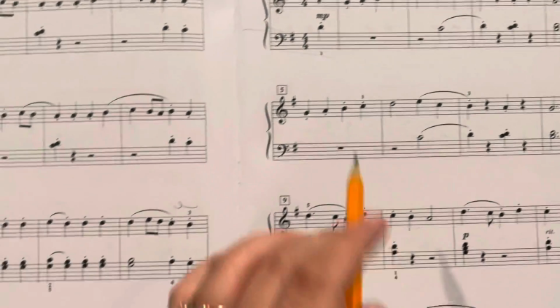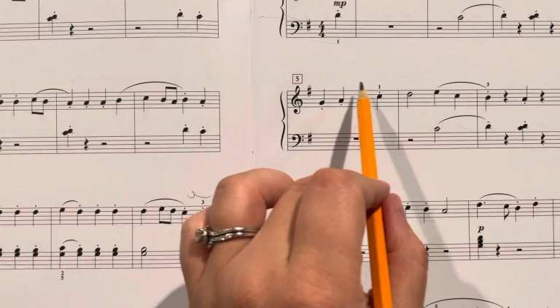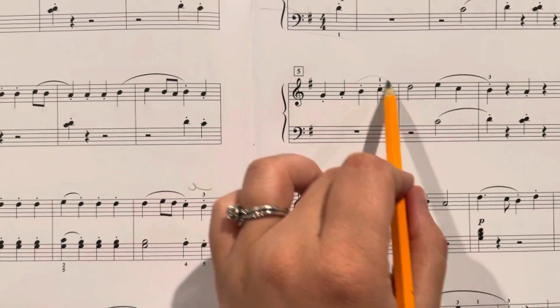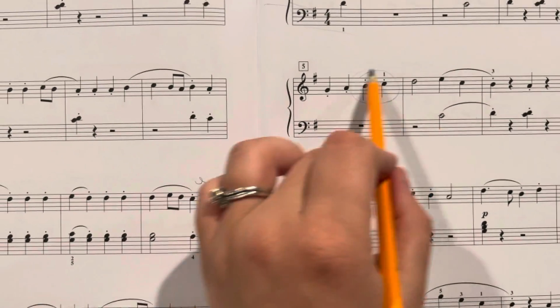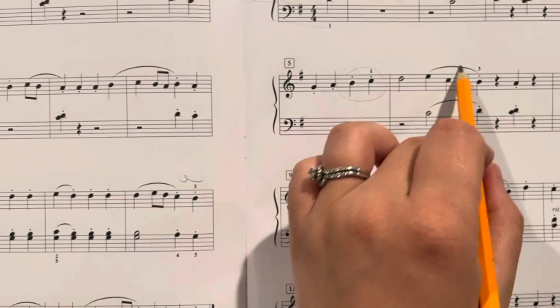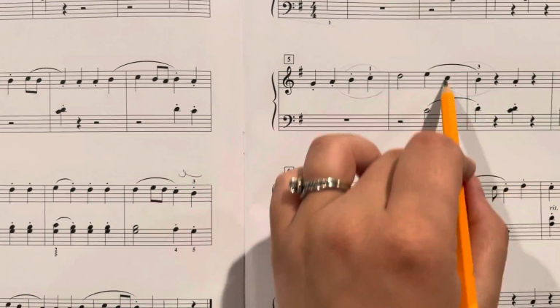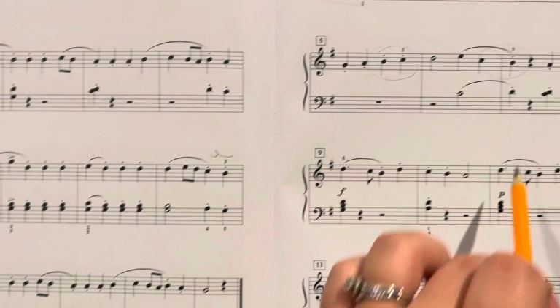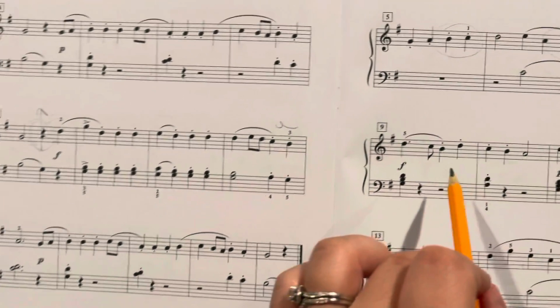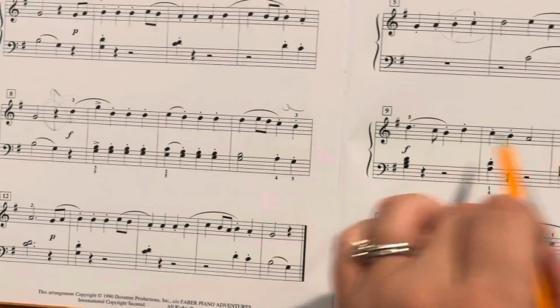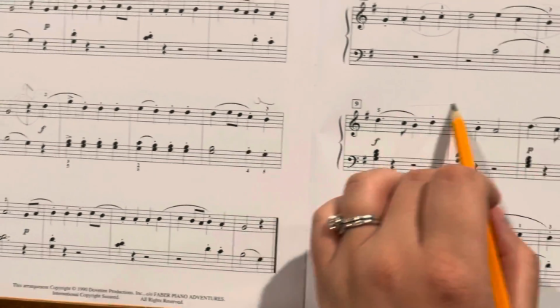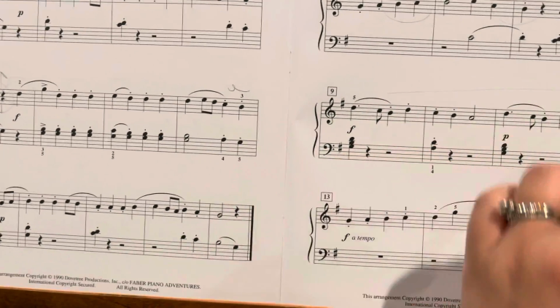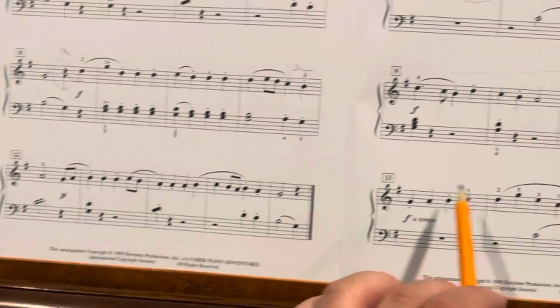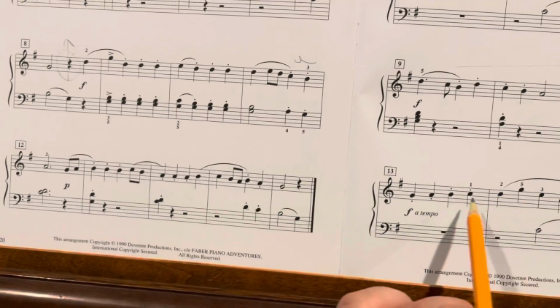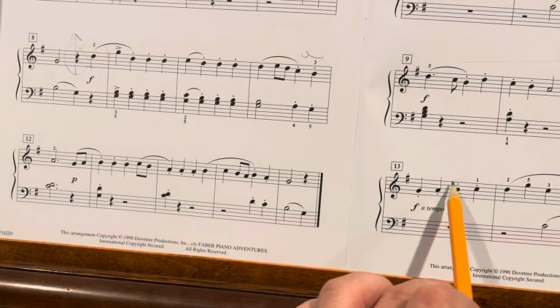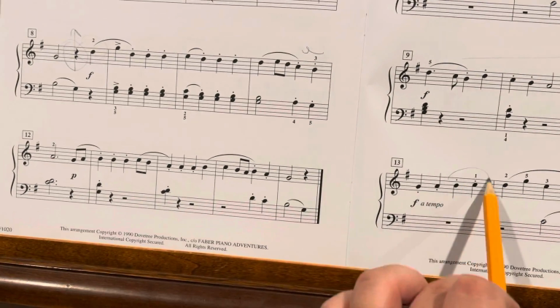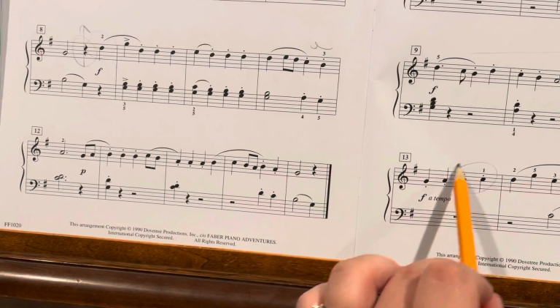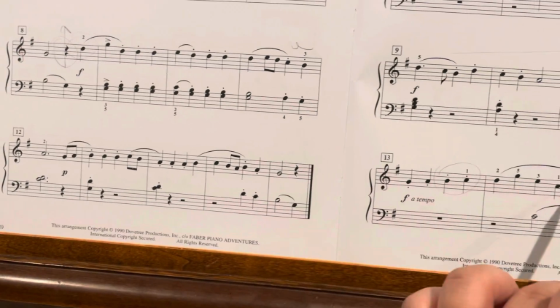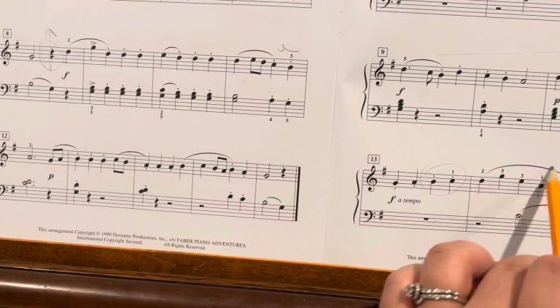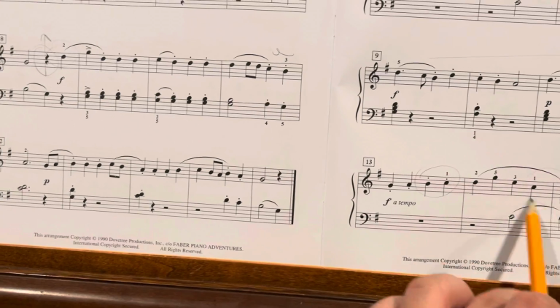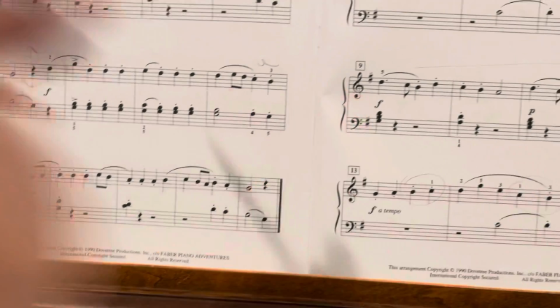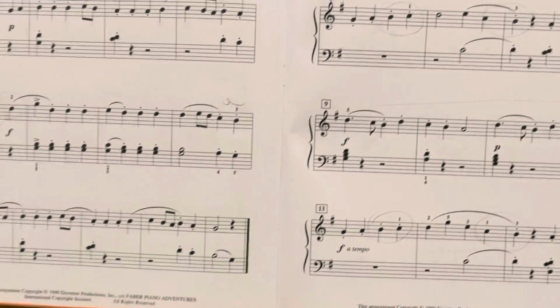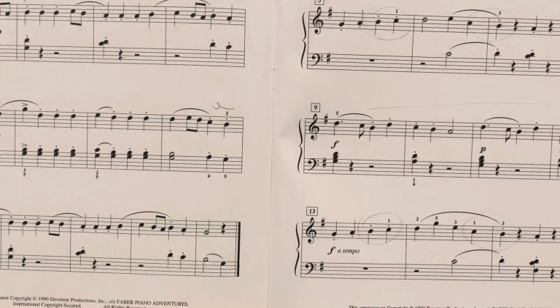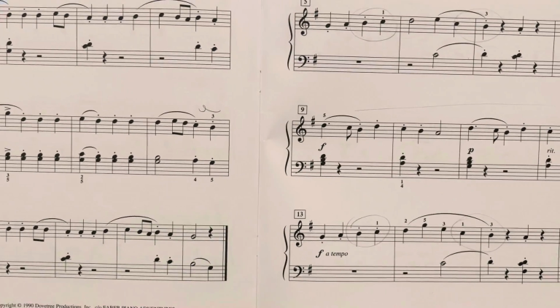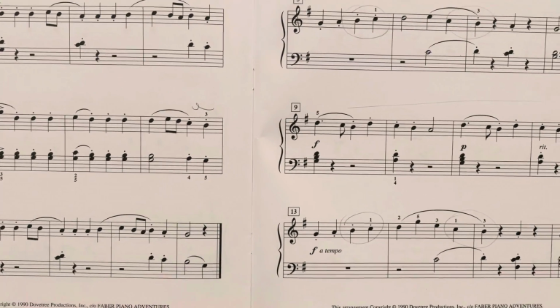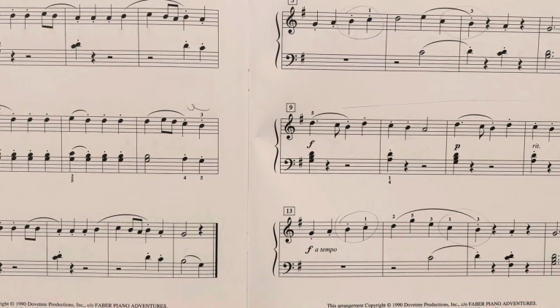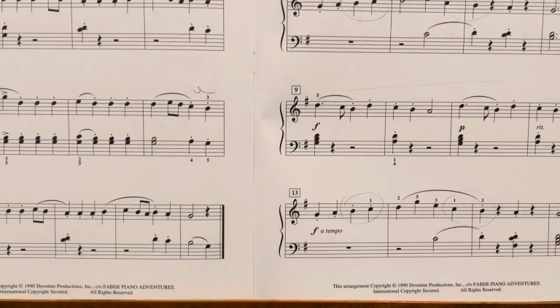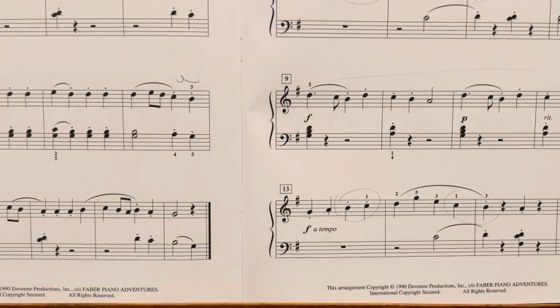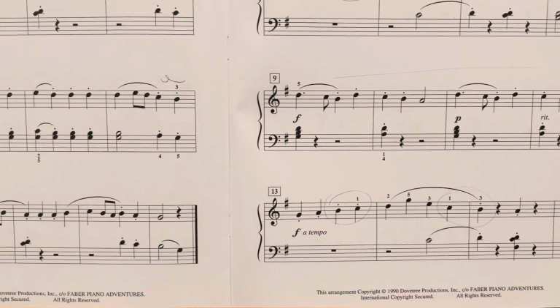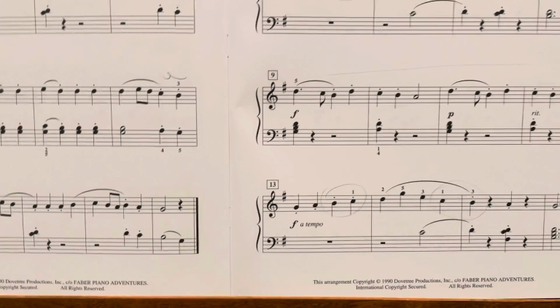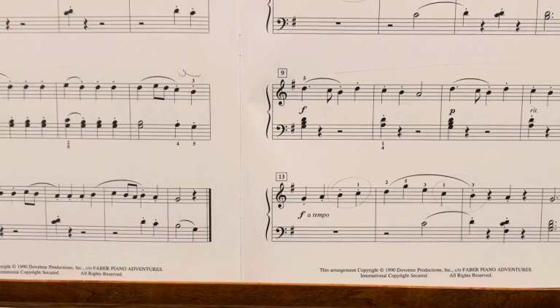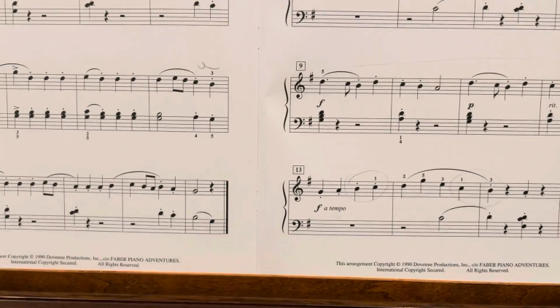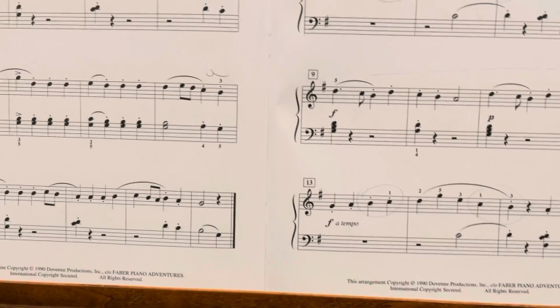And that happens again here and here. And then you stay, and then it happens one more time and then you end there. So again, your right hand moves and your left hand stays in the same place.